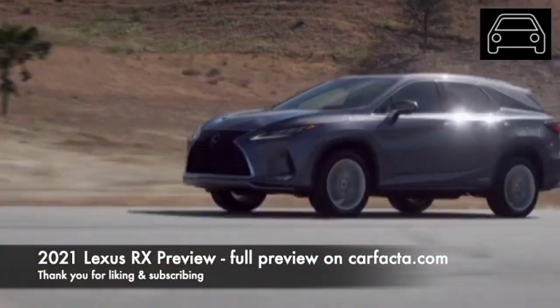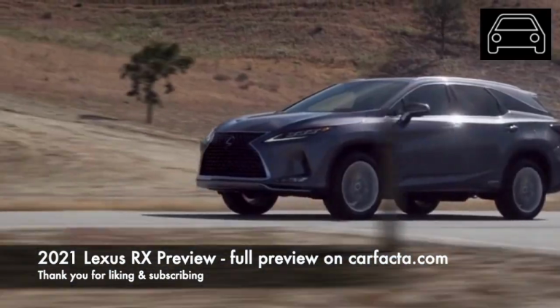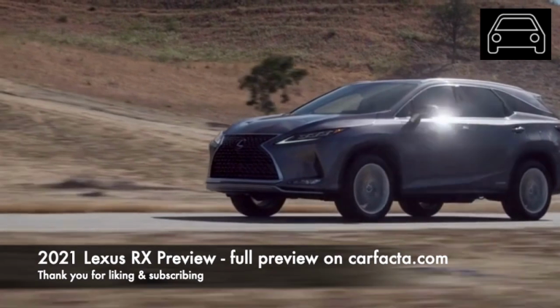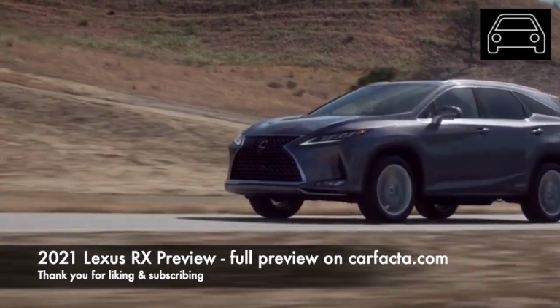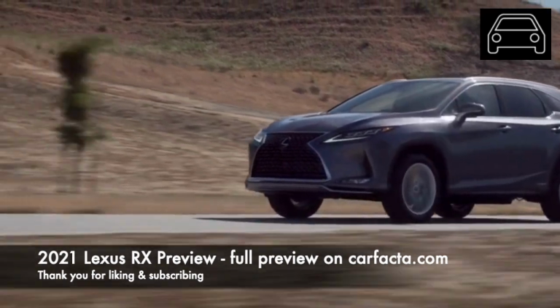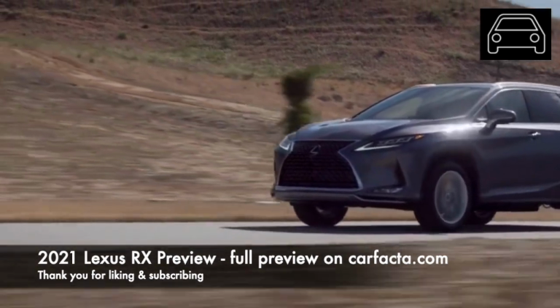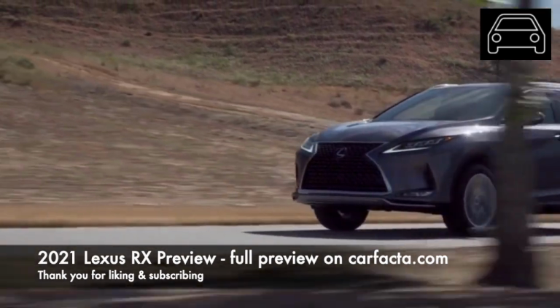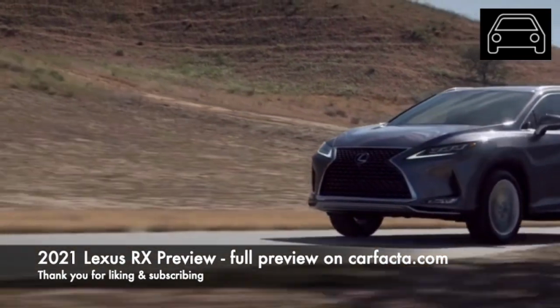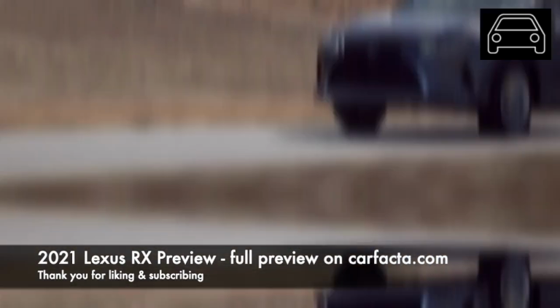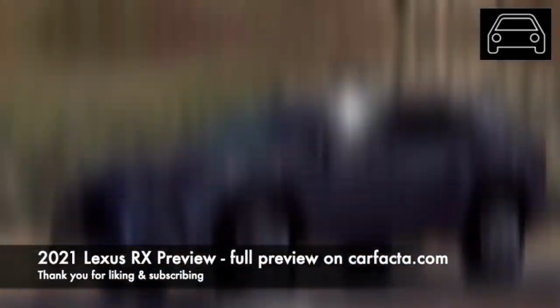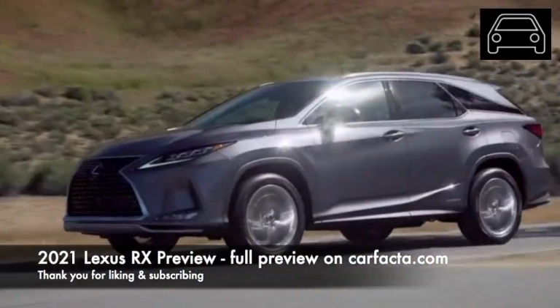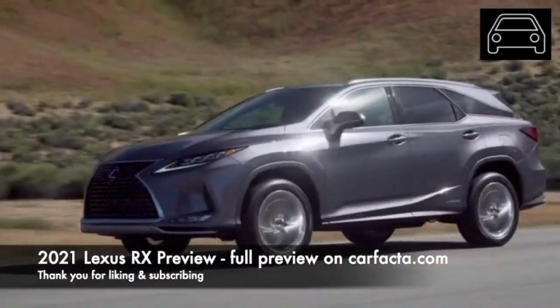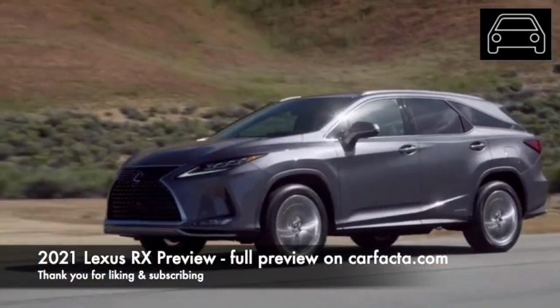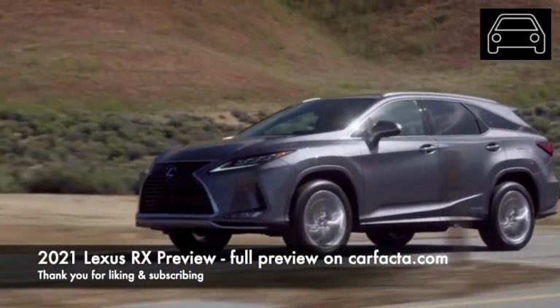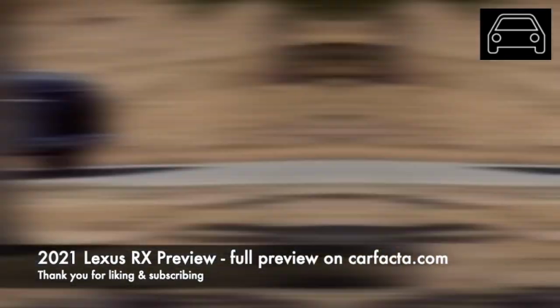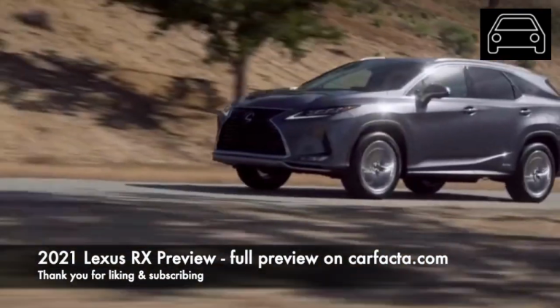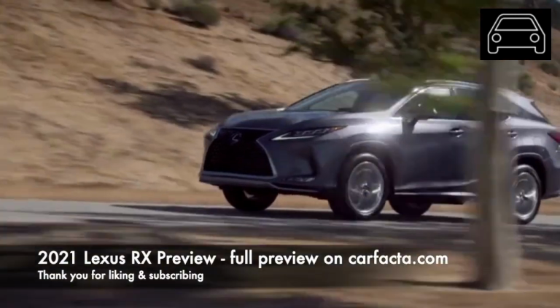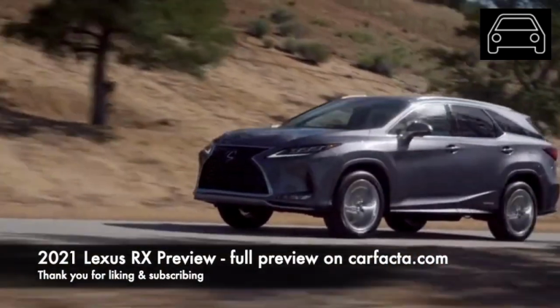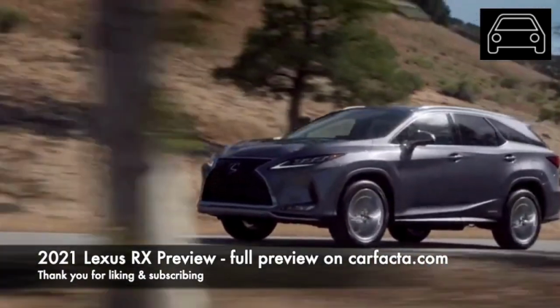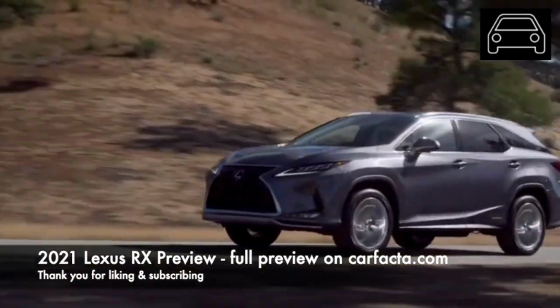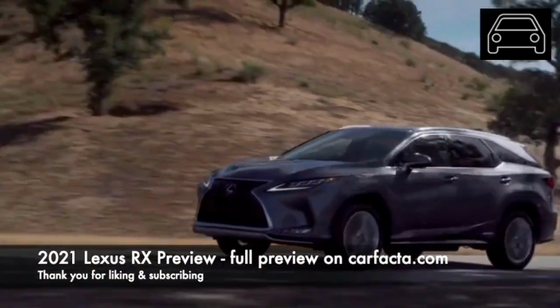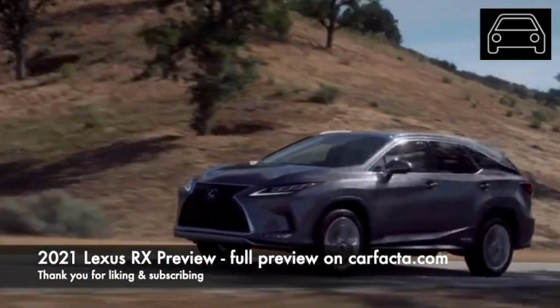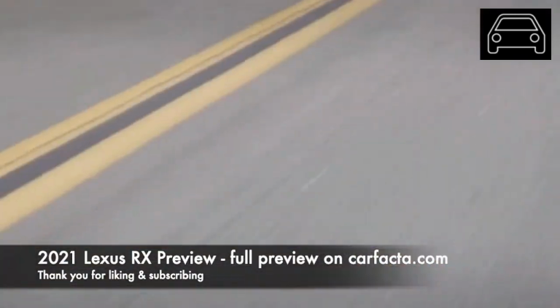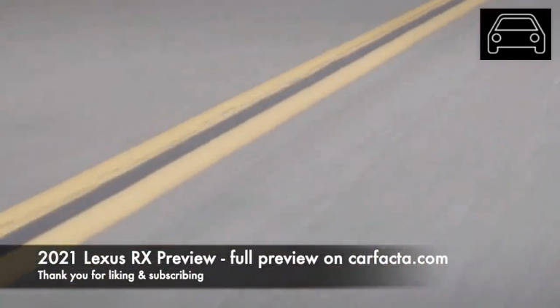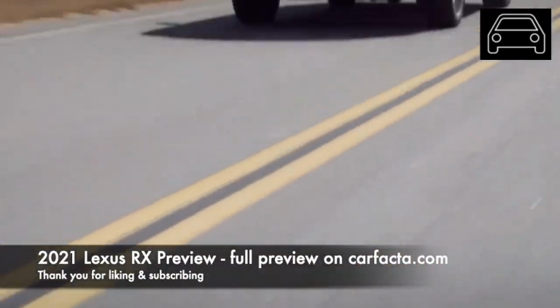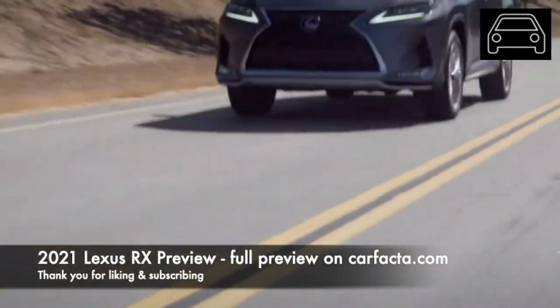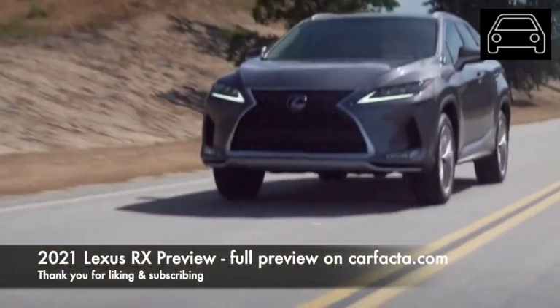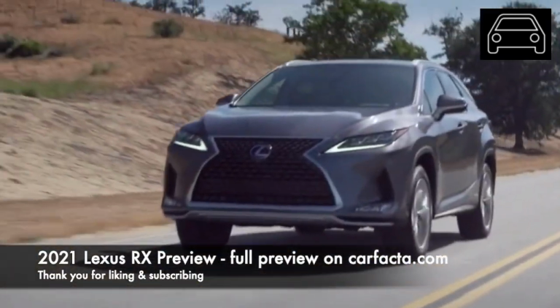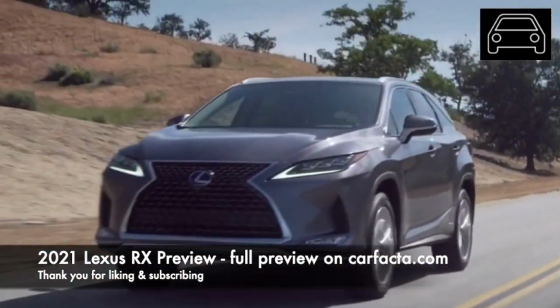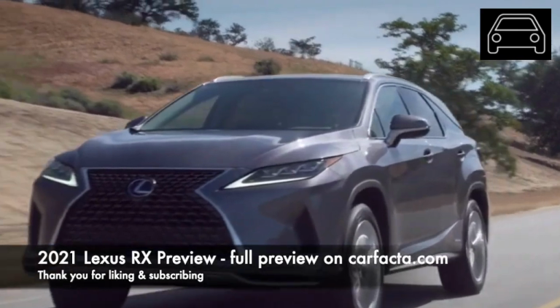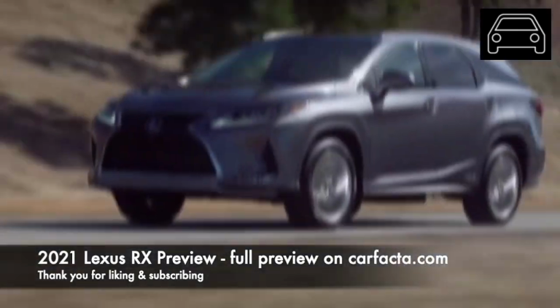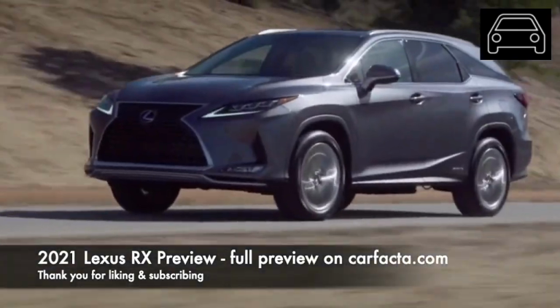Currently in its fourth generation, the RX is the best-selling model in the Lexus brand, selling over 111,000 units in the United States during 2018. That was the best sales year ever for the mid-sized crossover.